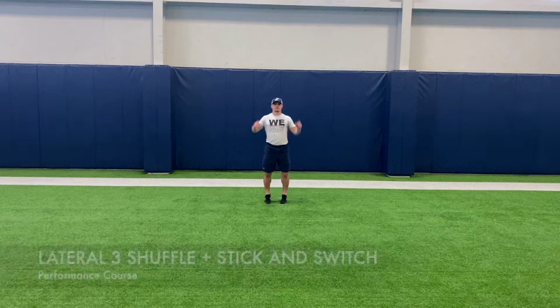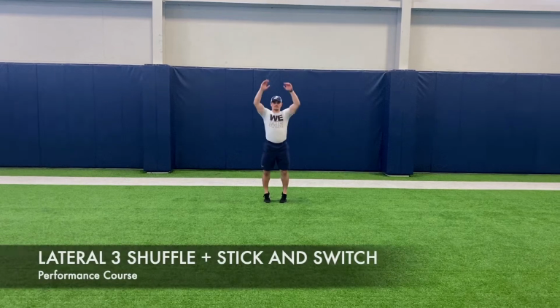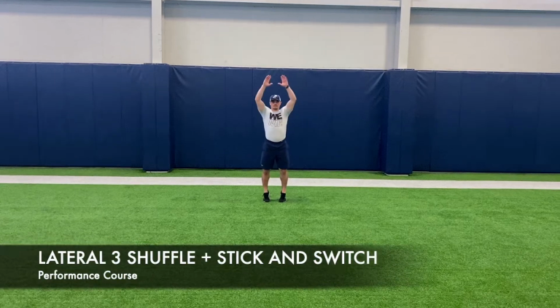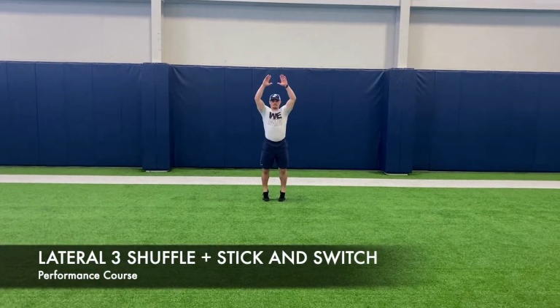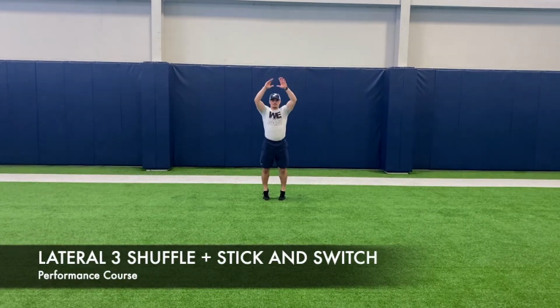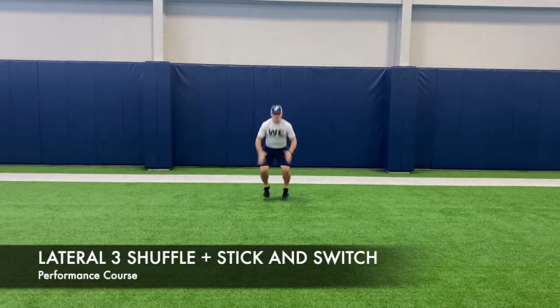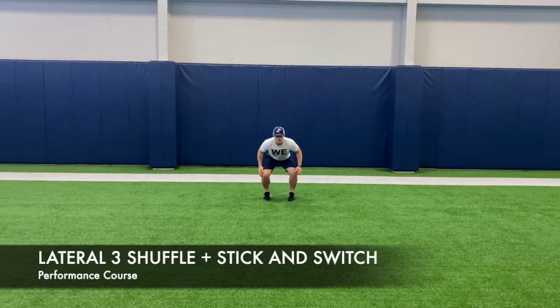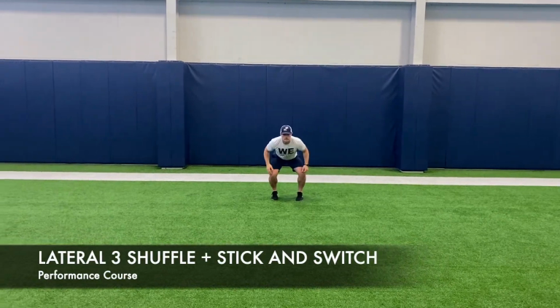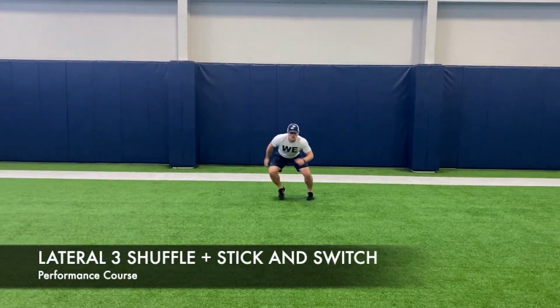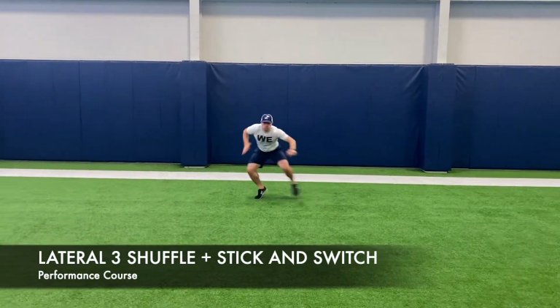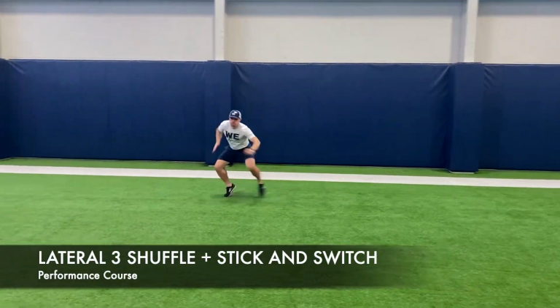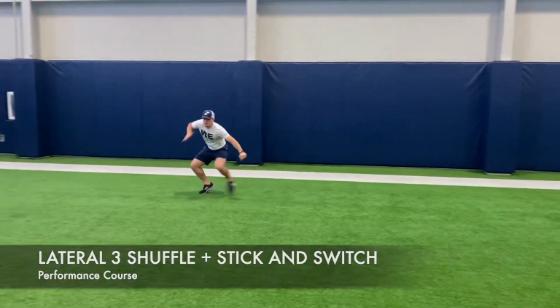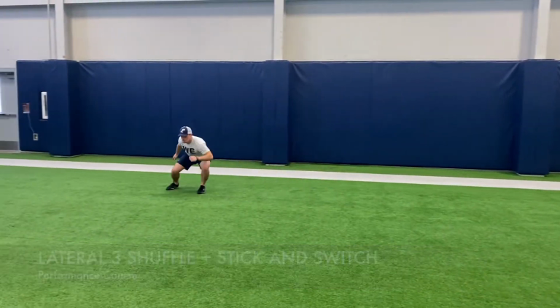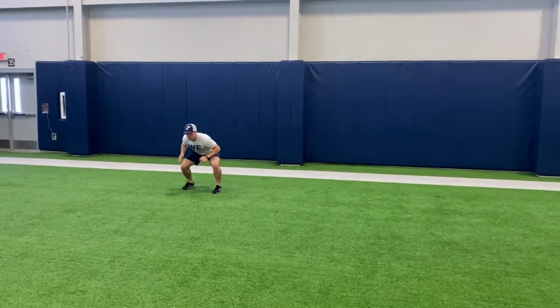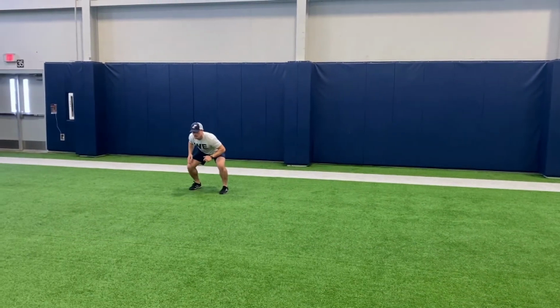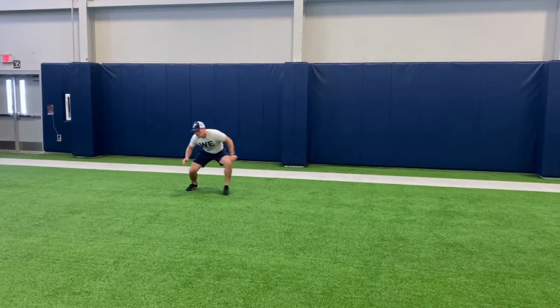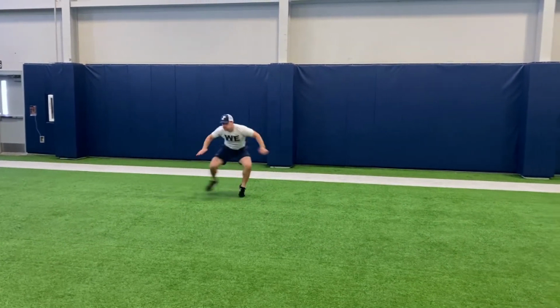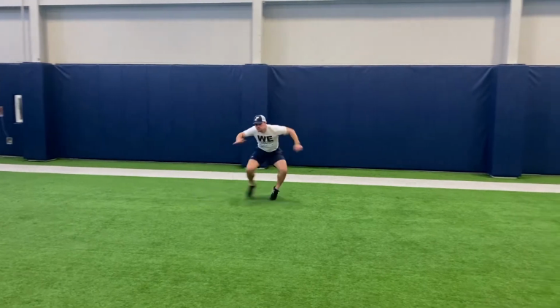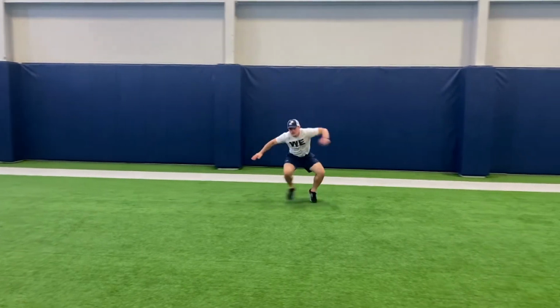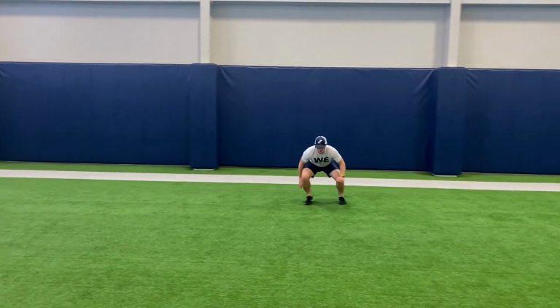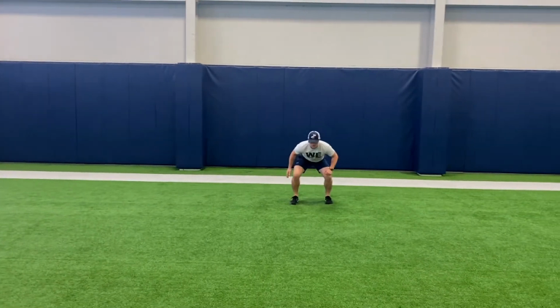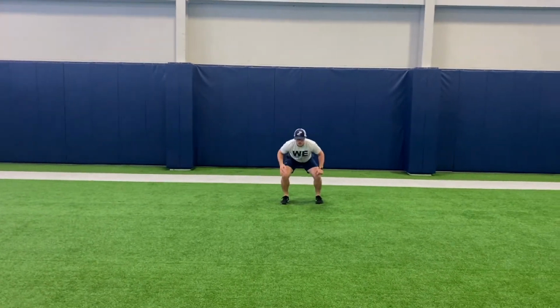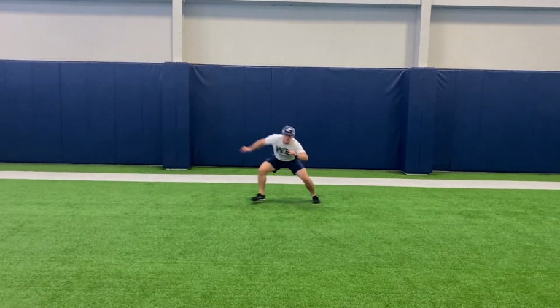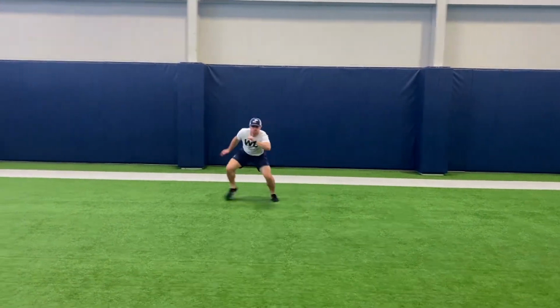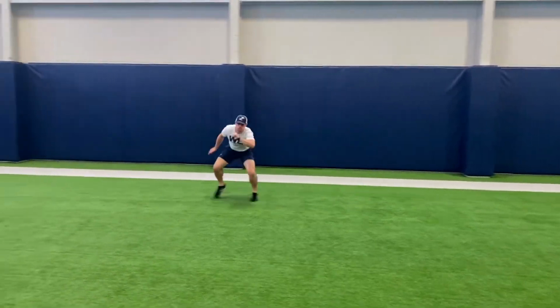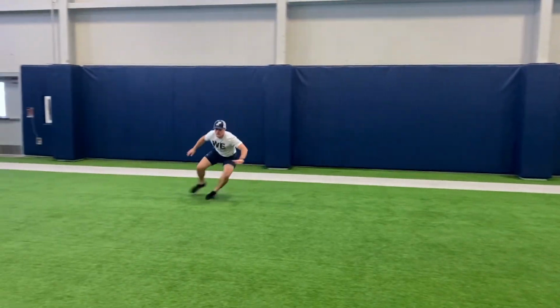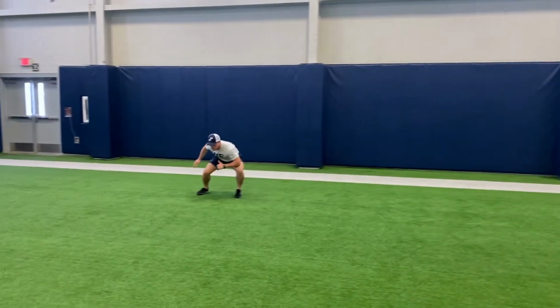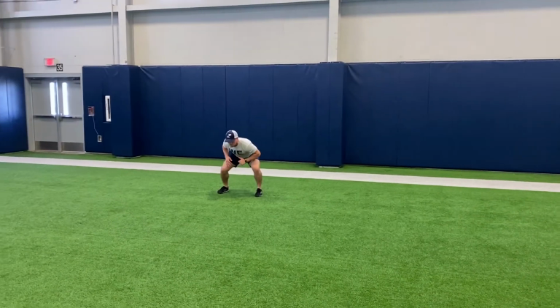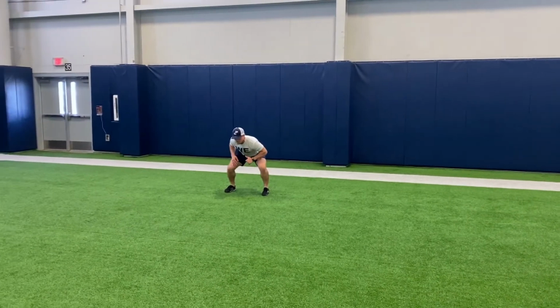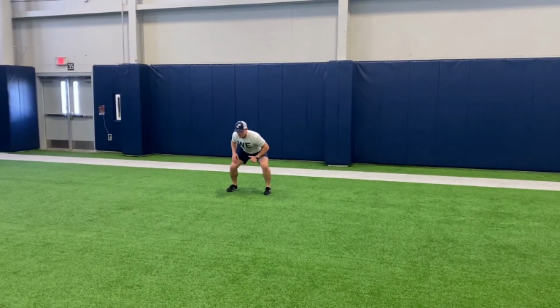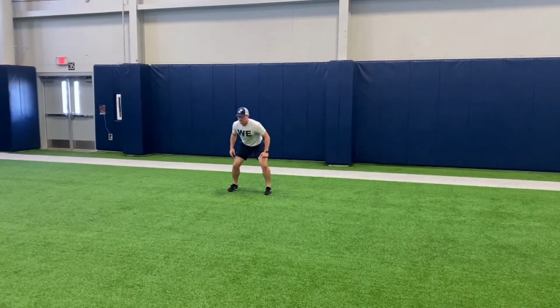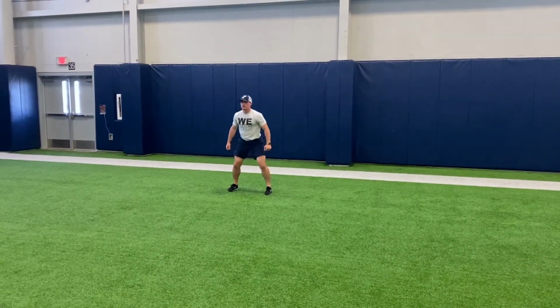The athlete will start tall. On command, they will perform a snap down to a bilateral position. On the whistle, they will immediately shuffle aggressively three steps, sticking into UAP.